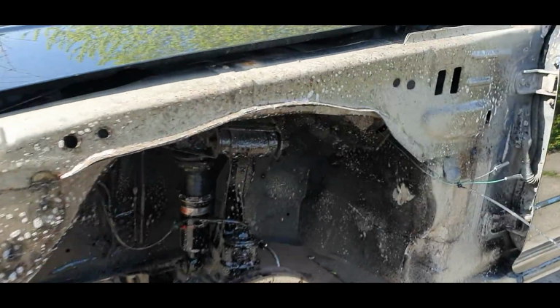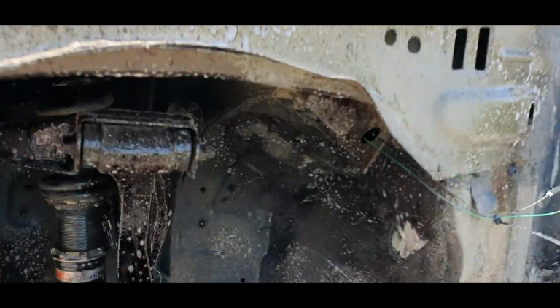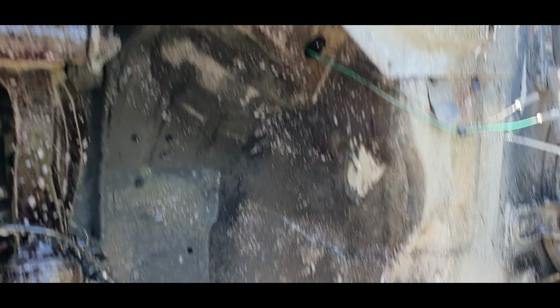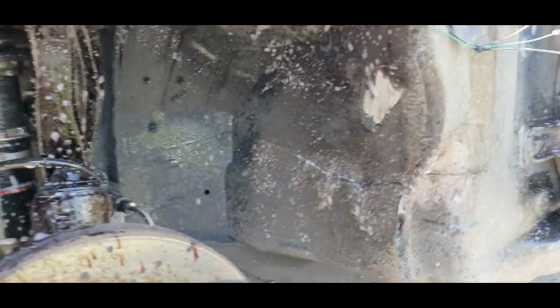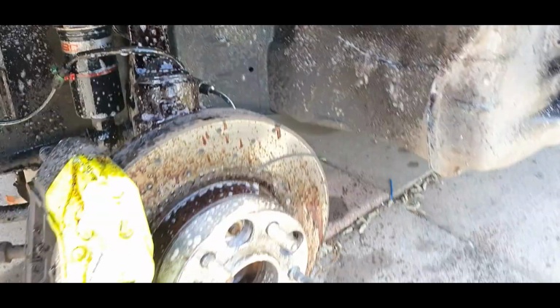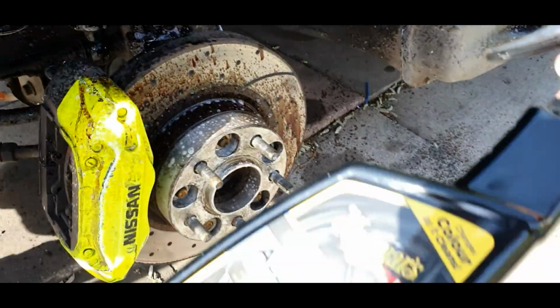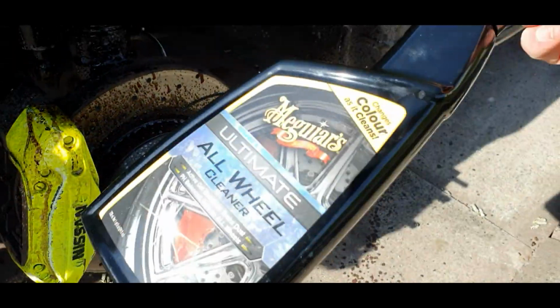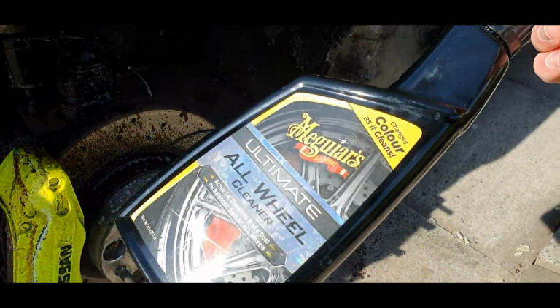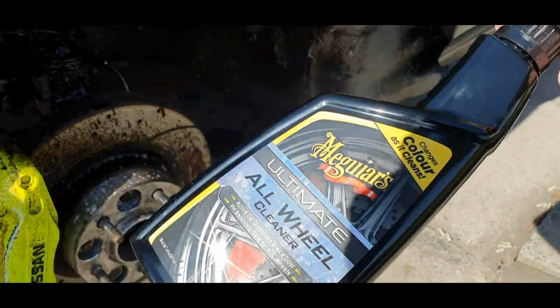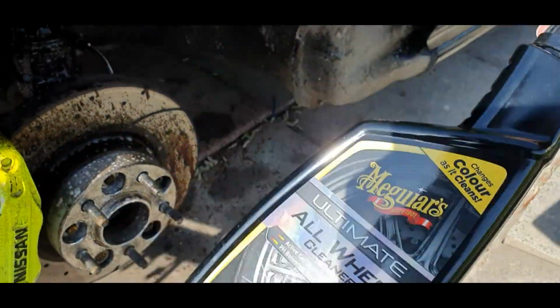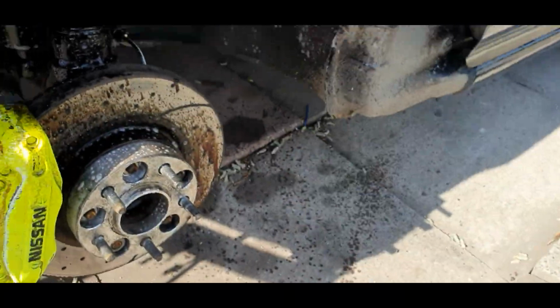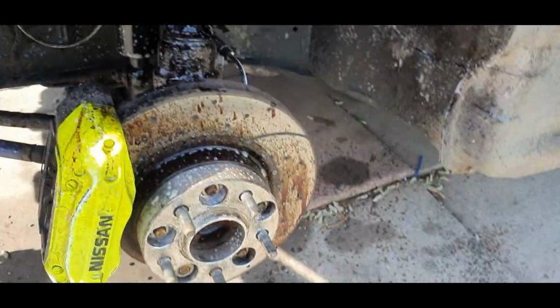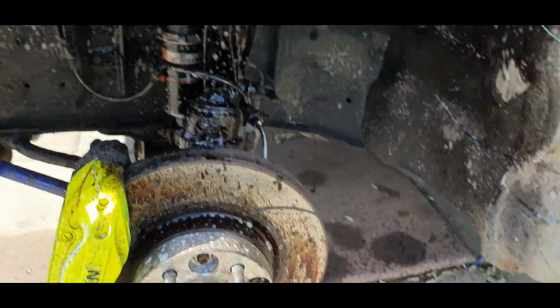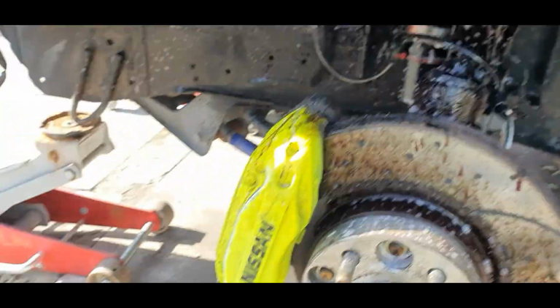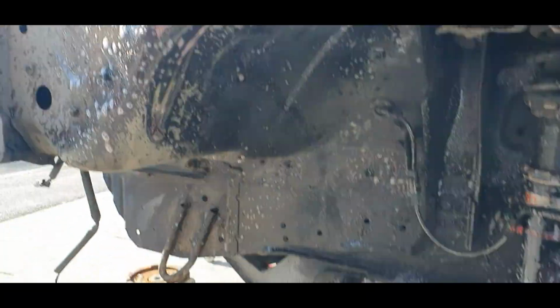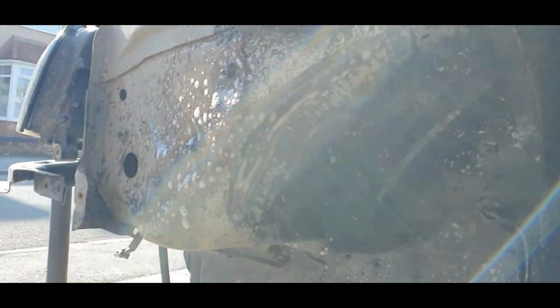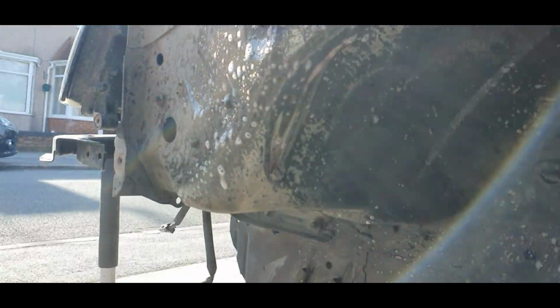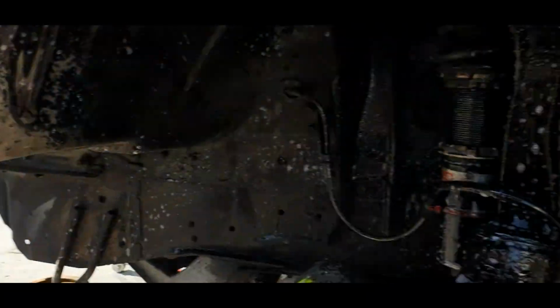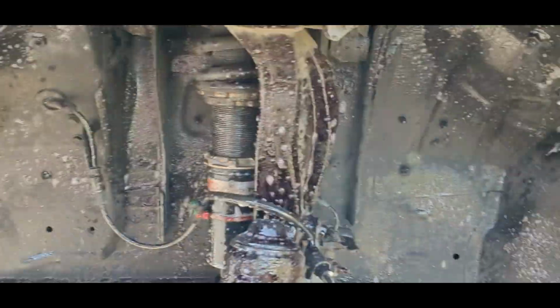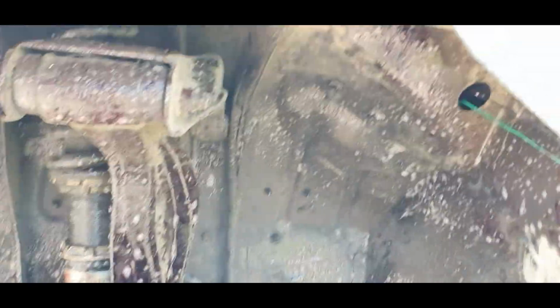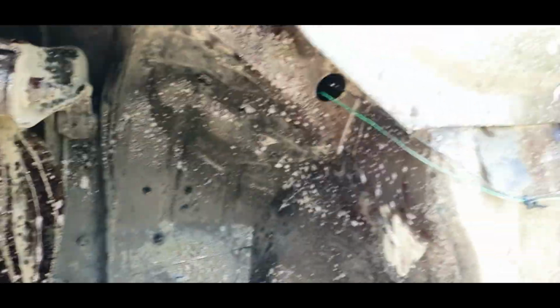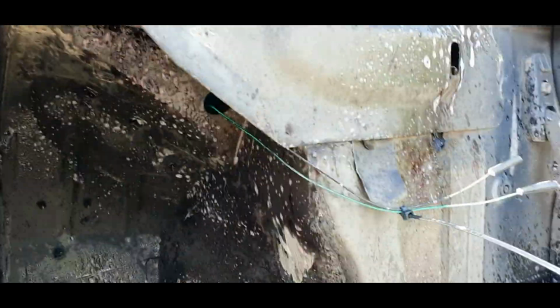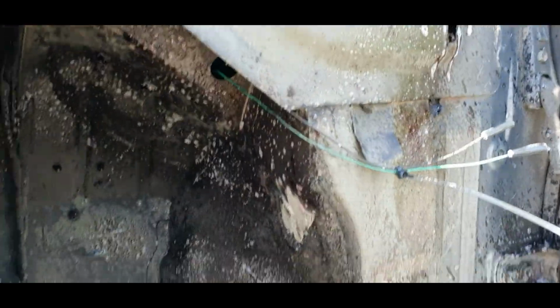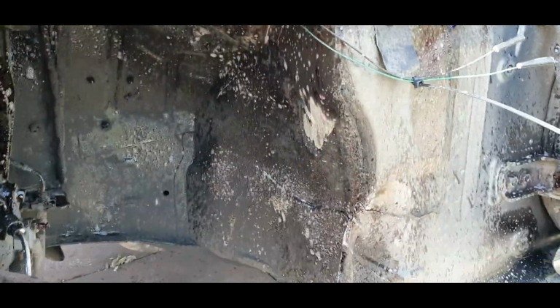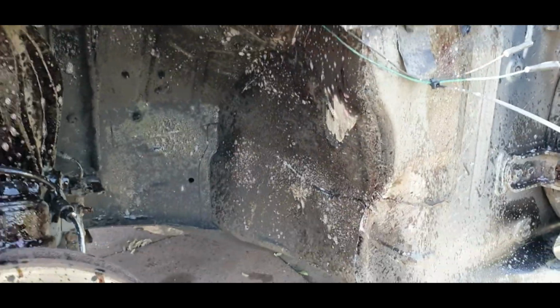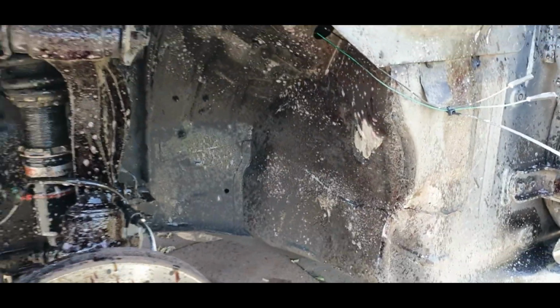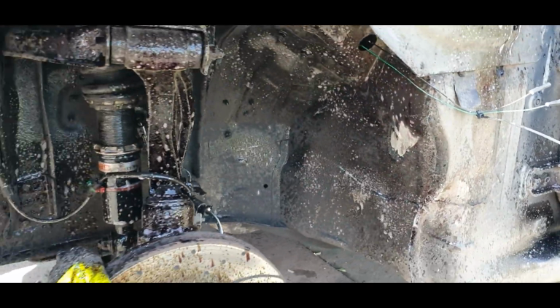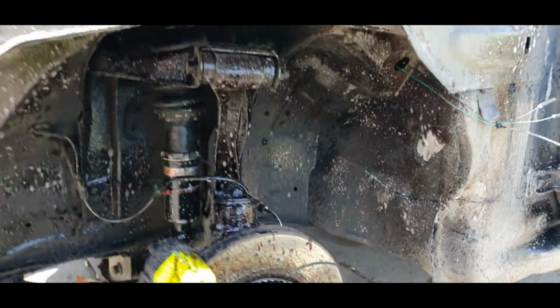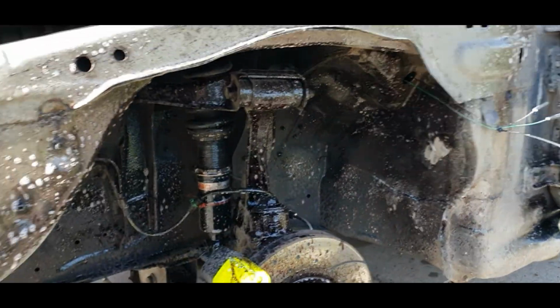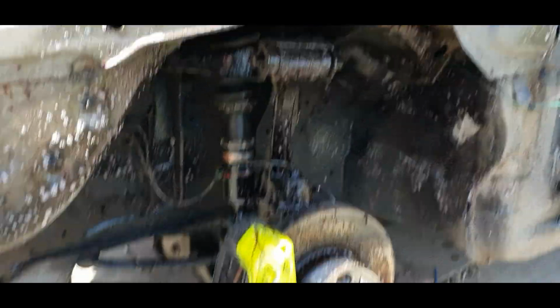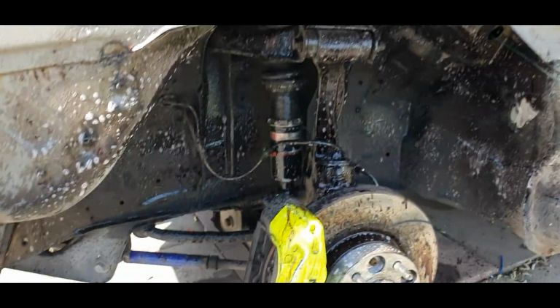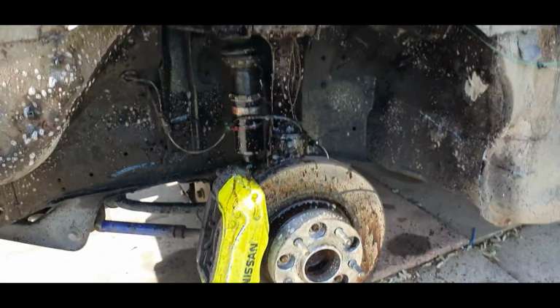I've just sprayed both inner arches with some Meguiars. I'm going to let it soak for a bit, get all the dirt off, hit it with a brush, then clean it all off and get all the grime out of there.